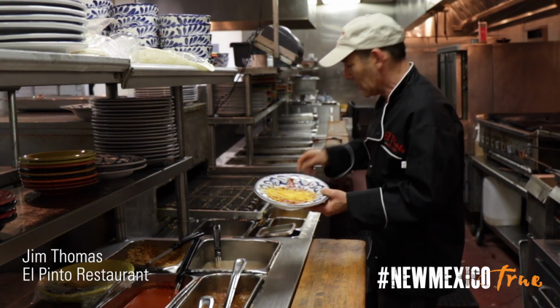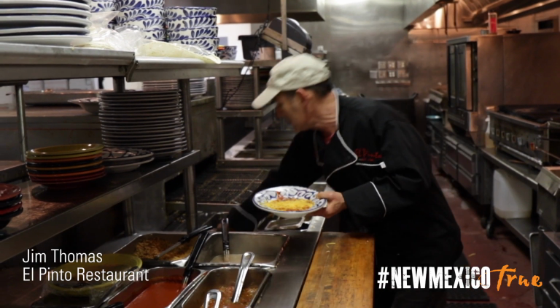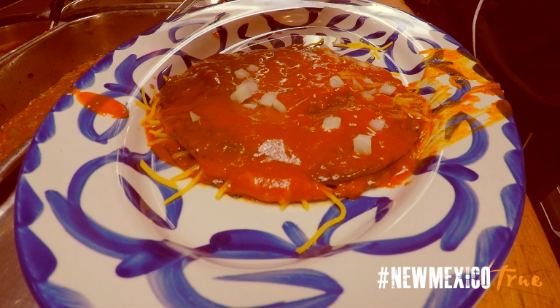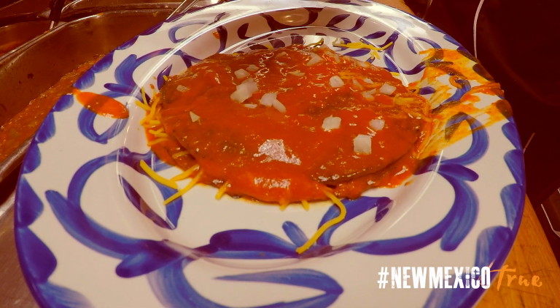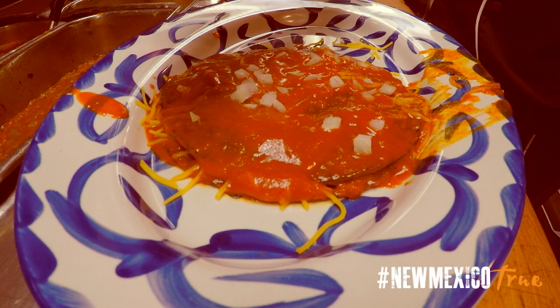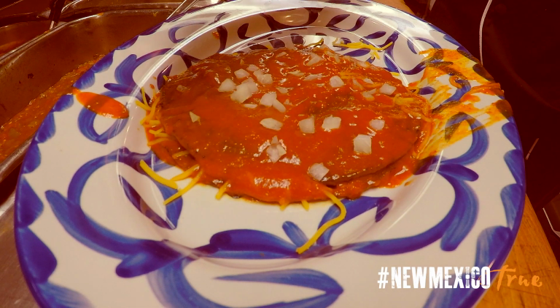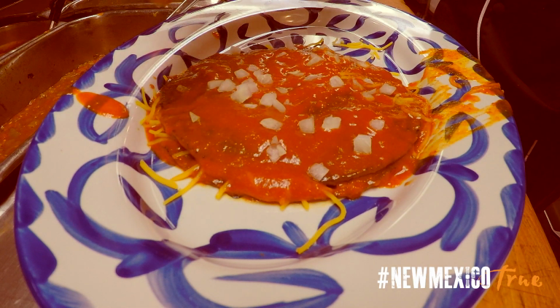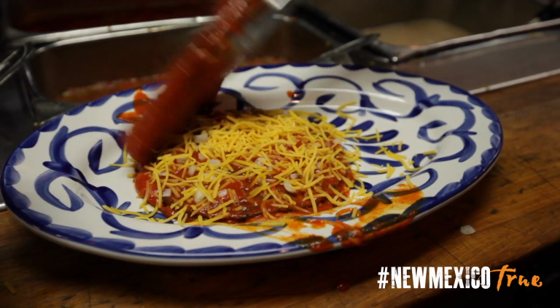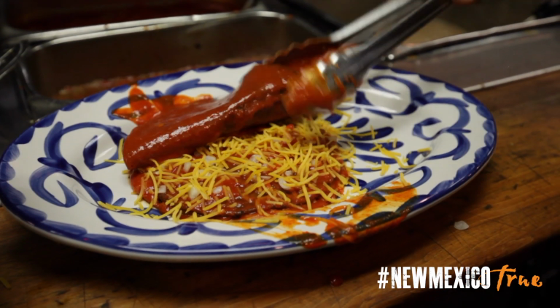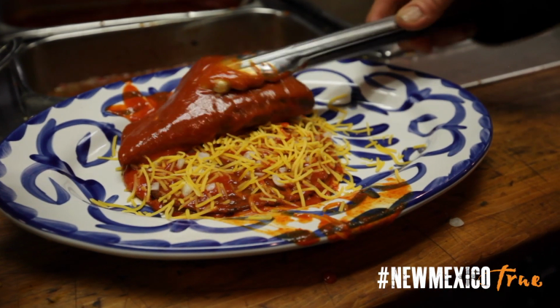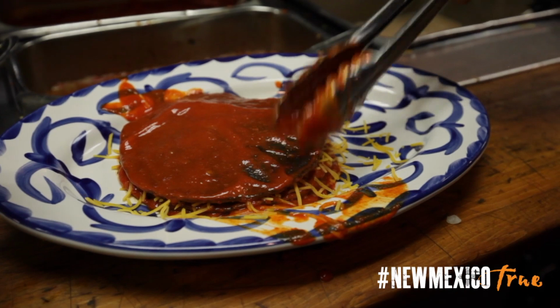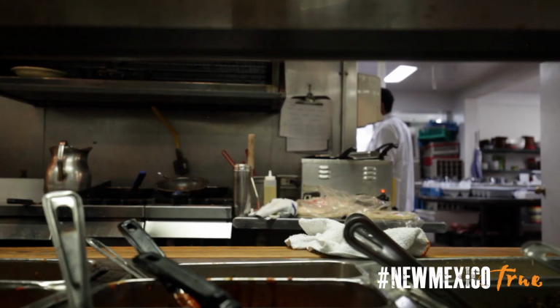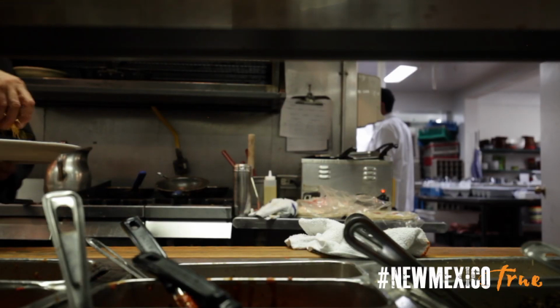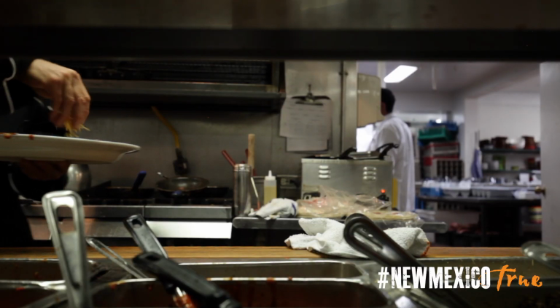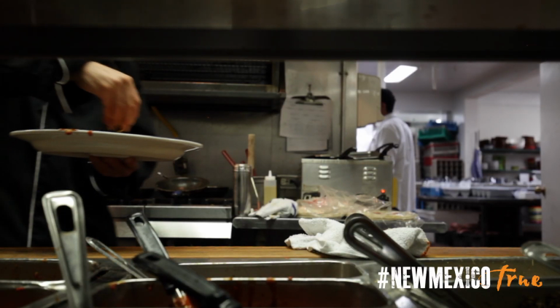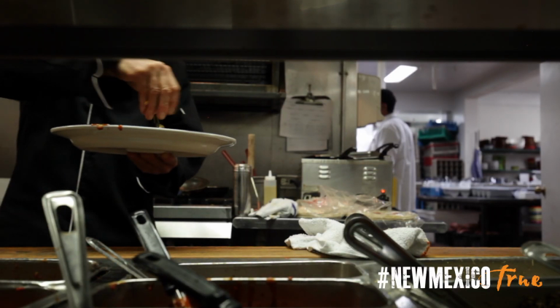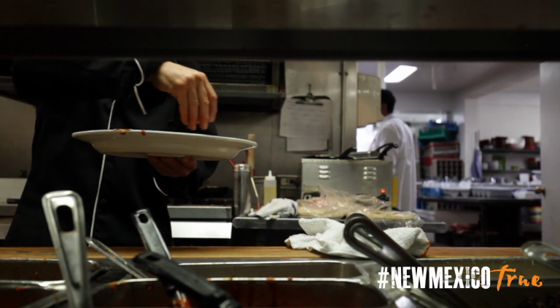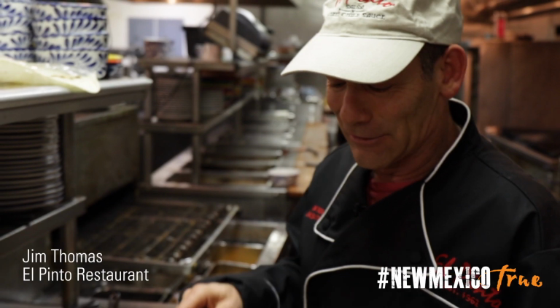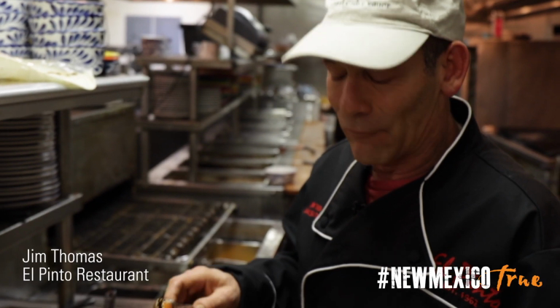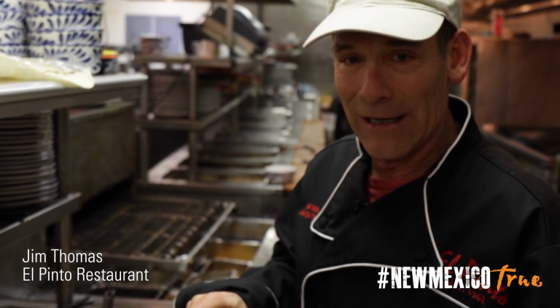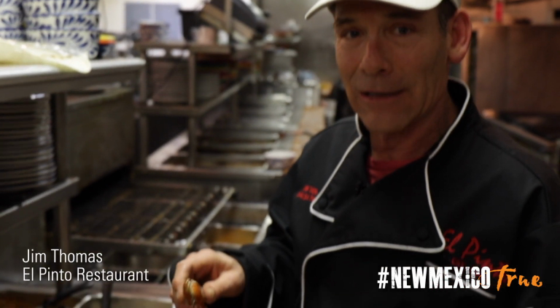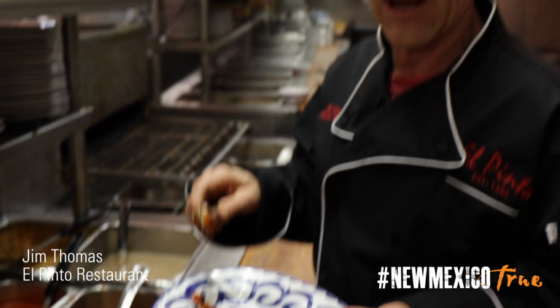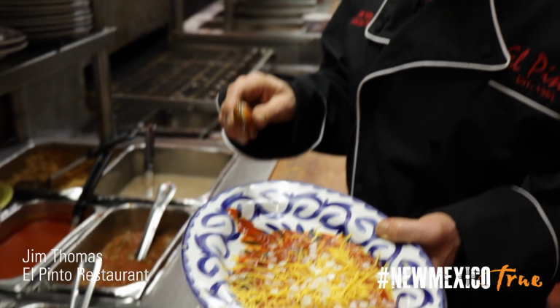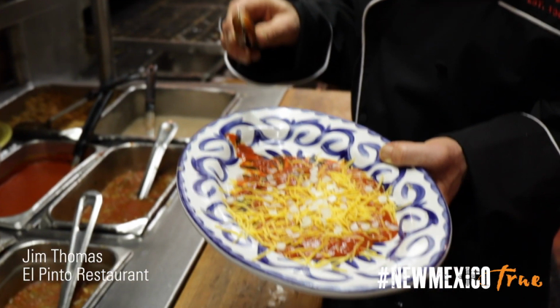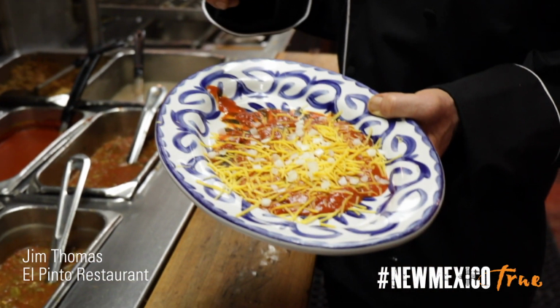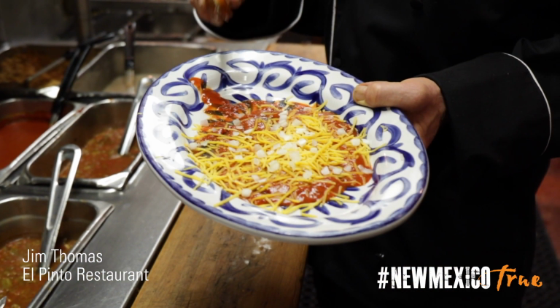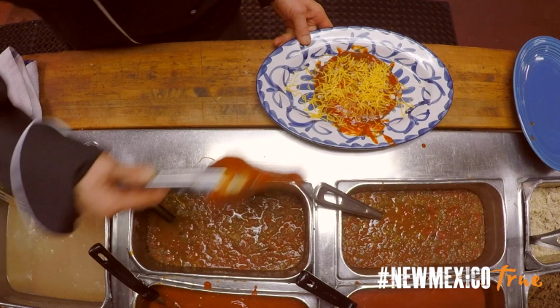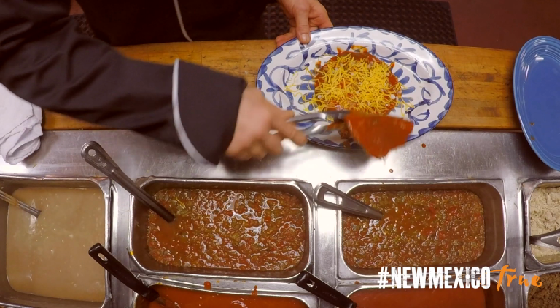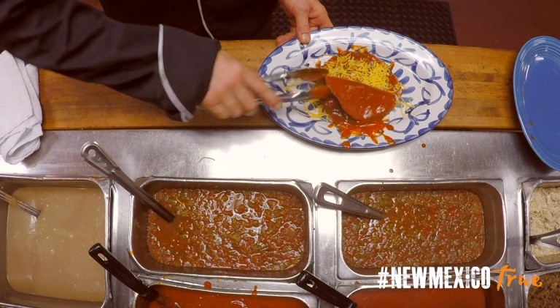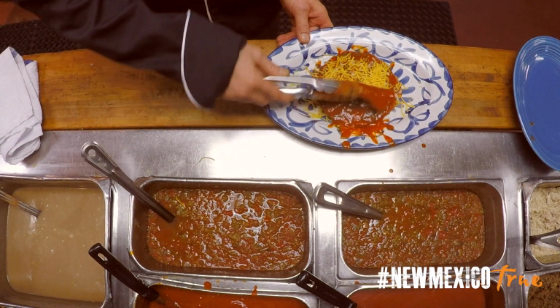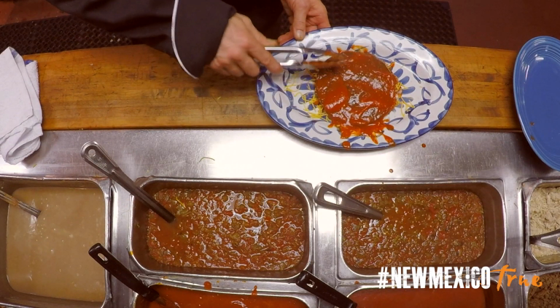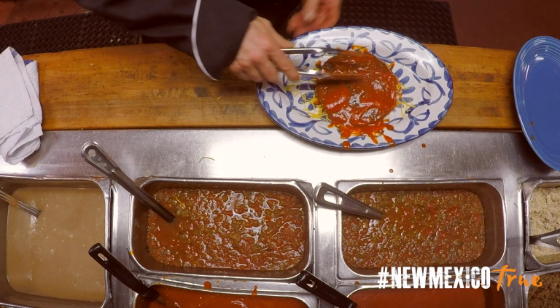We're going to put a little onions. In fact, this same dish is what hooked my dad to marry my mom, basically. This is the first plate he had at the family restaurant my grandparents founded back in 1939.